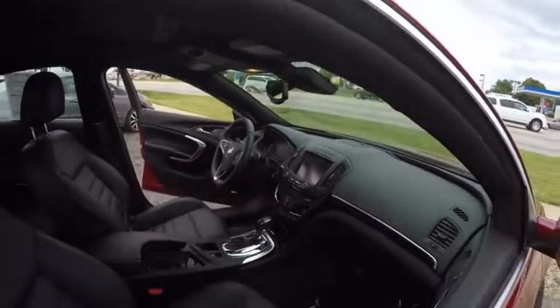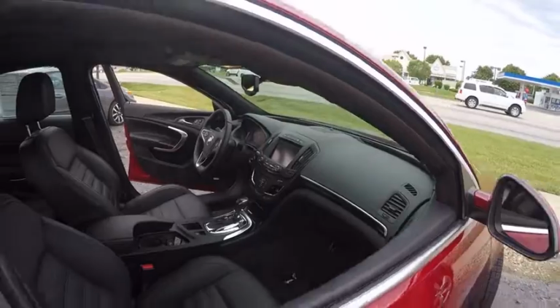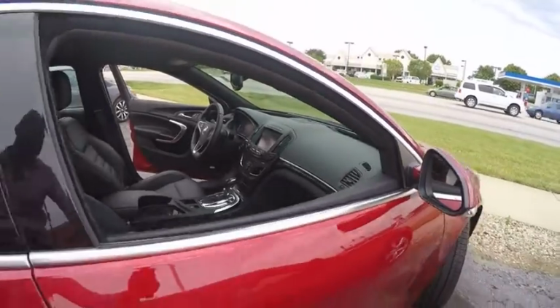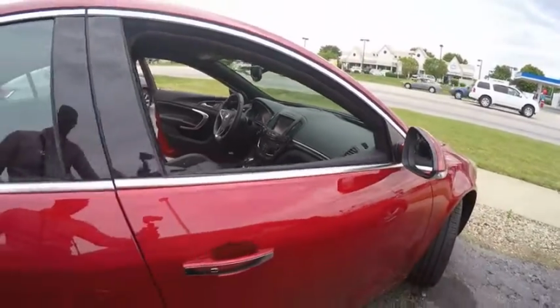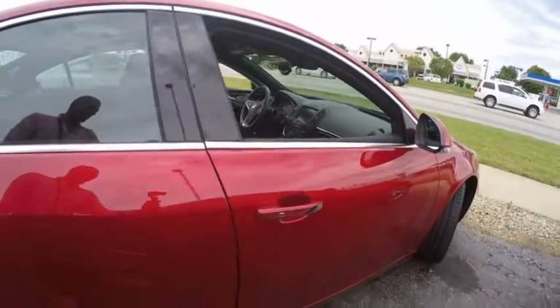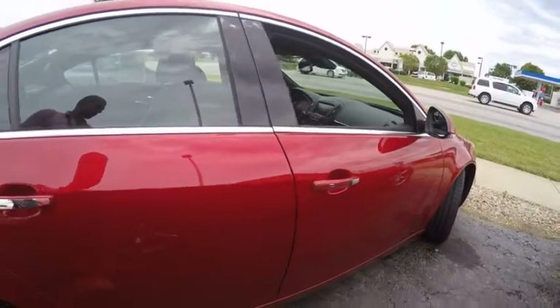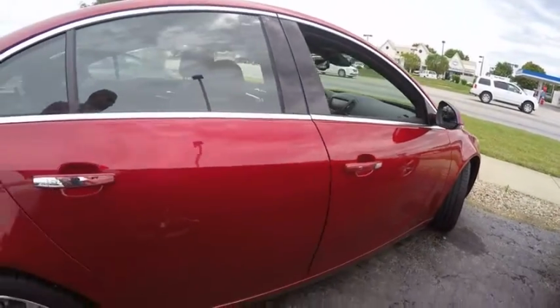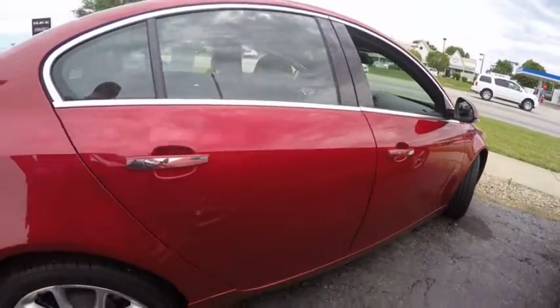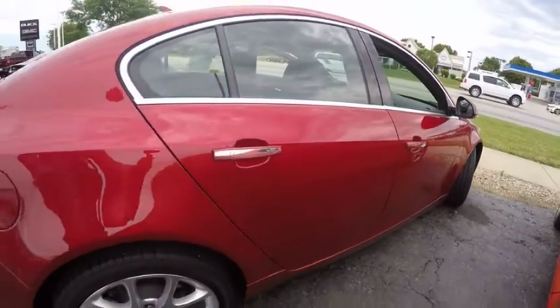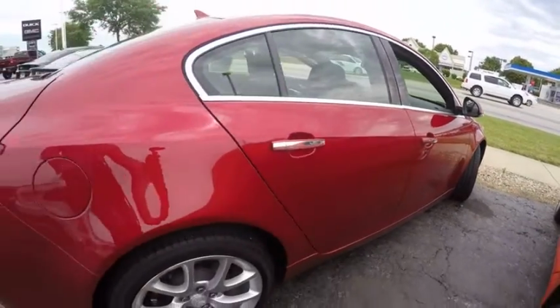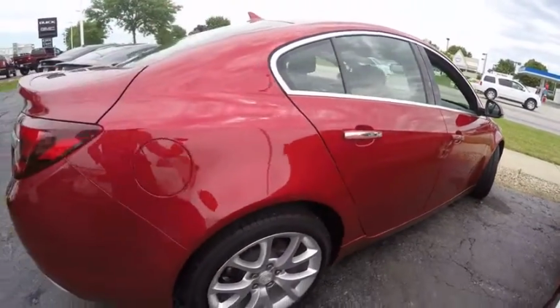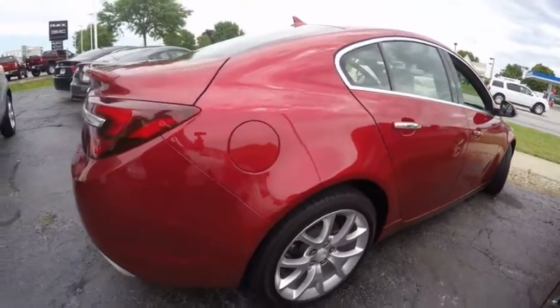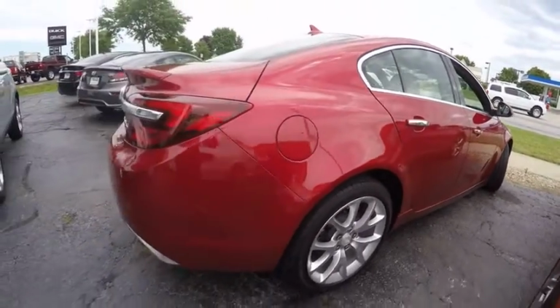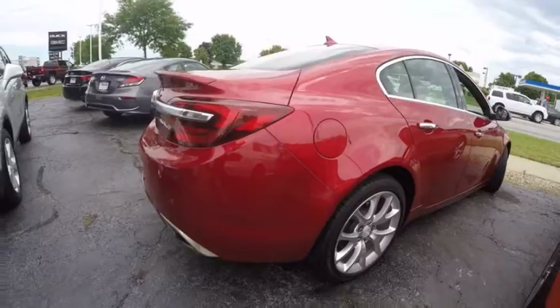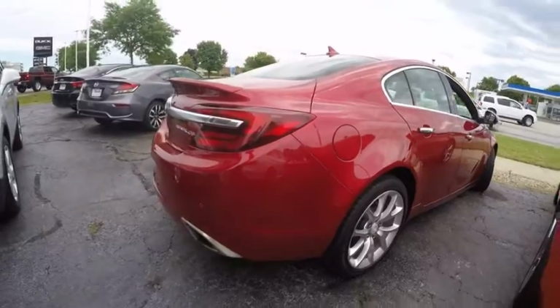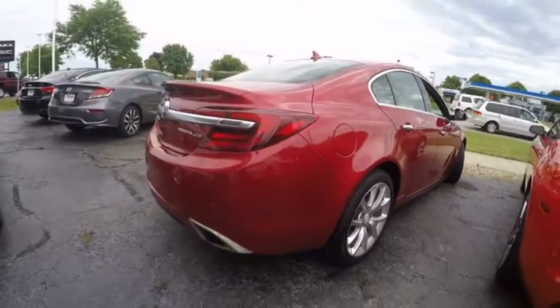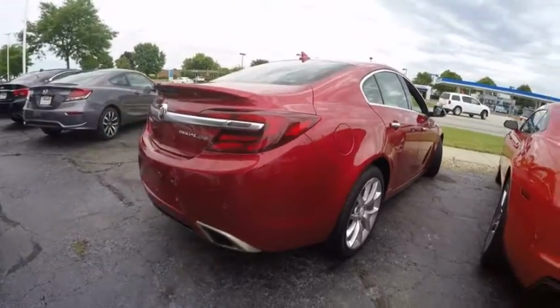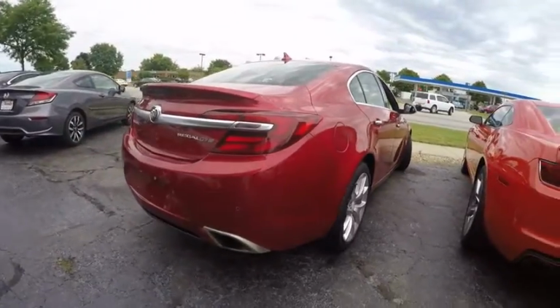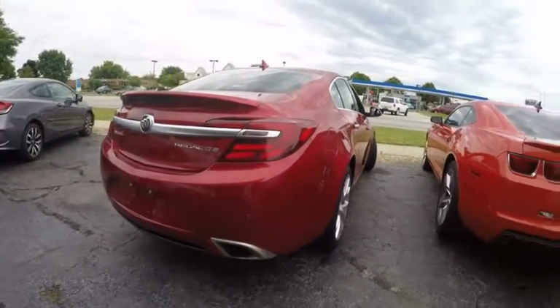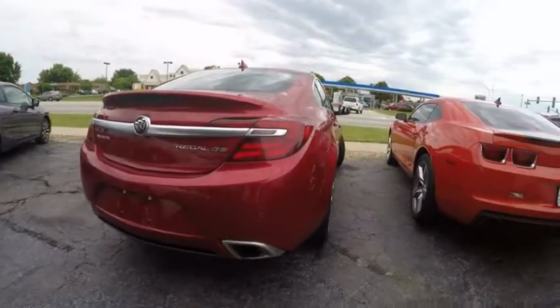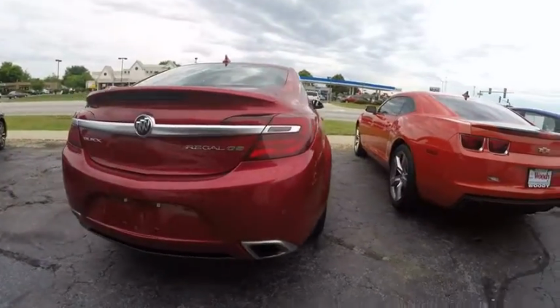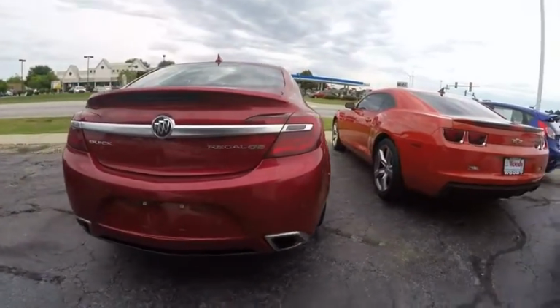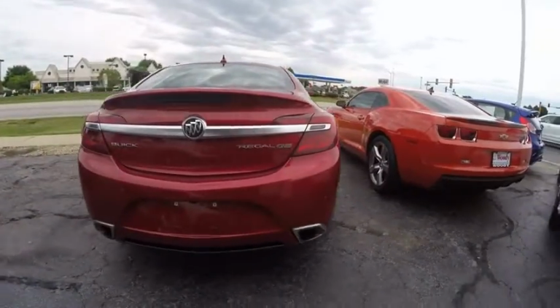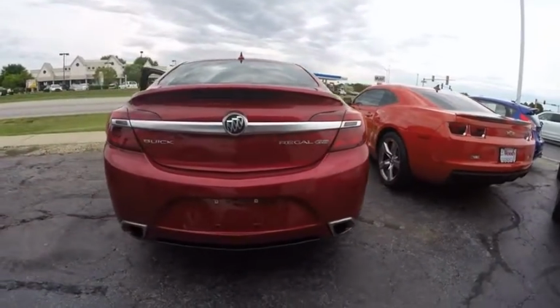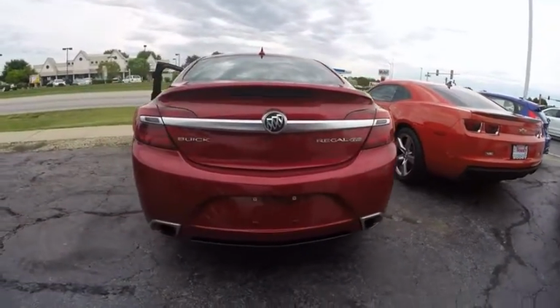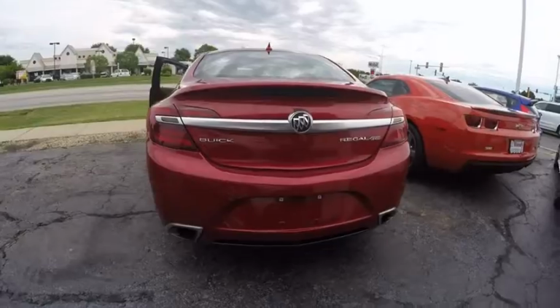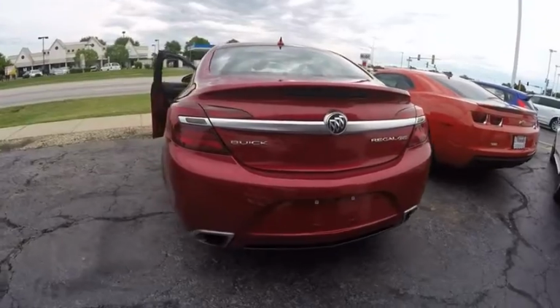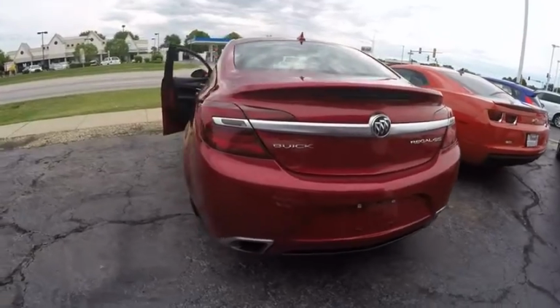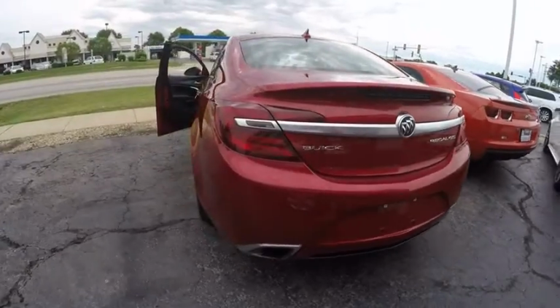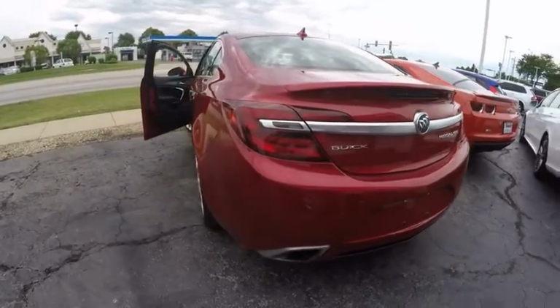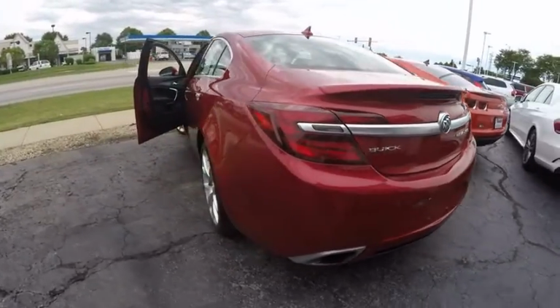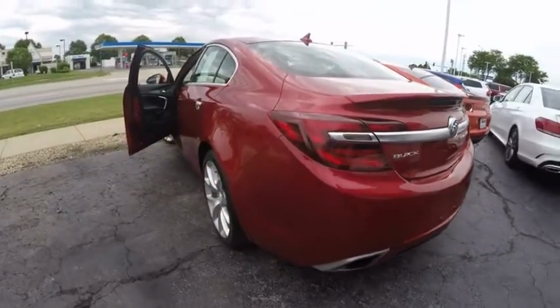Here are some of this vehicle's great options: traction control, navigation system, cruise control, power brakes, compass, child safety locks, power windows, heated steering wheel, clock, and daytime running lights.